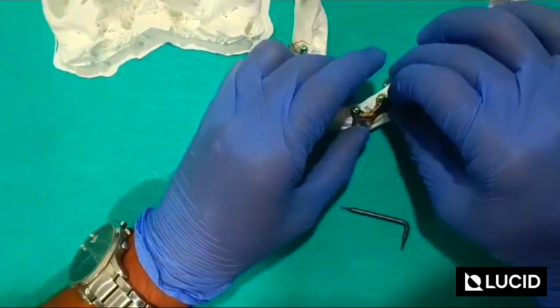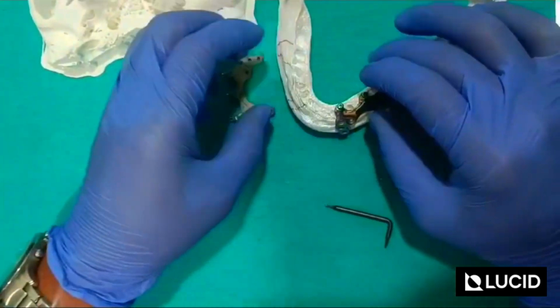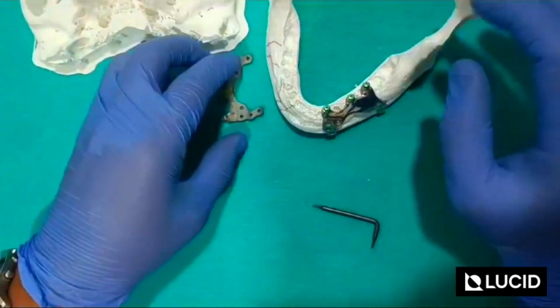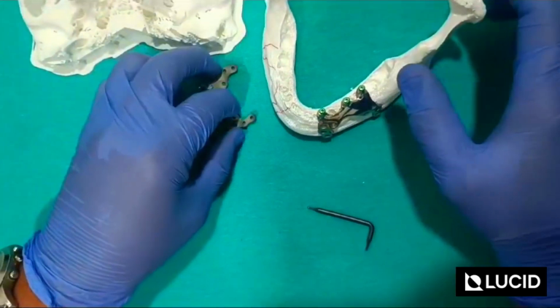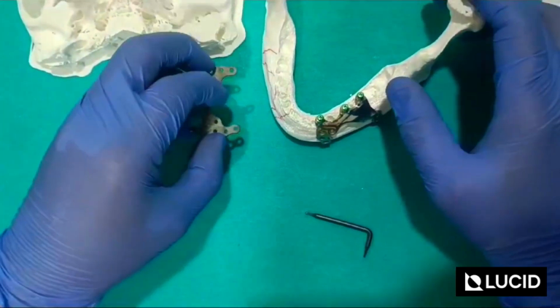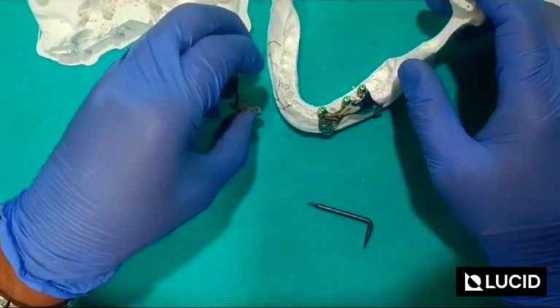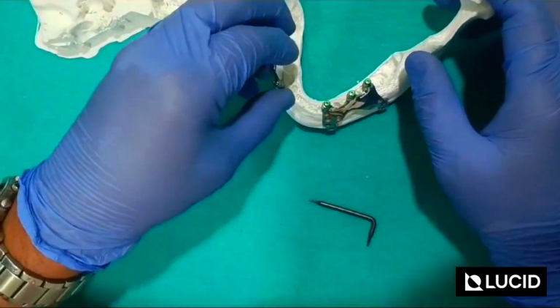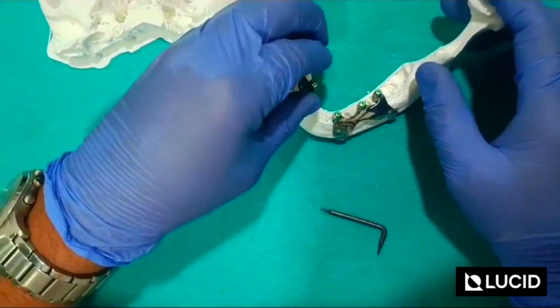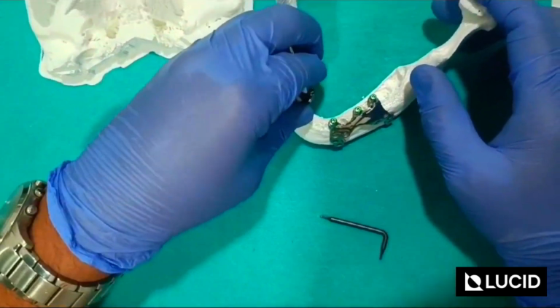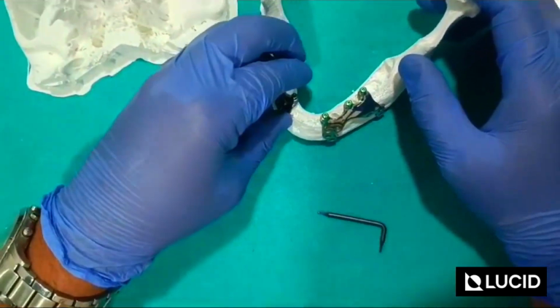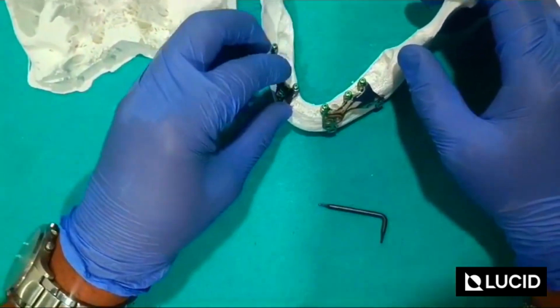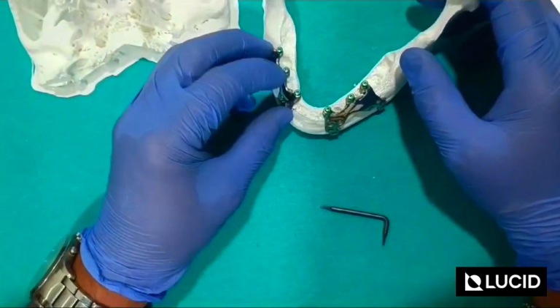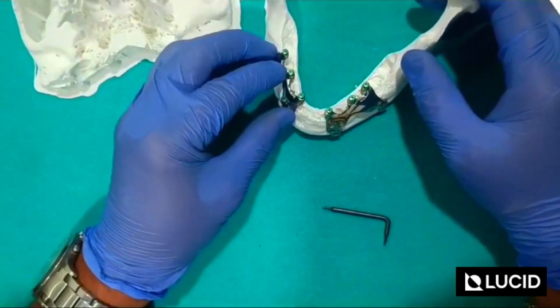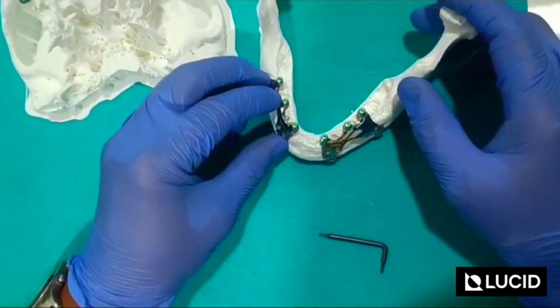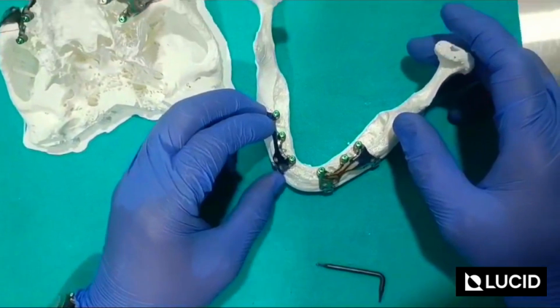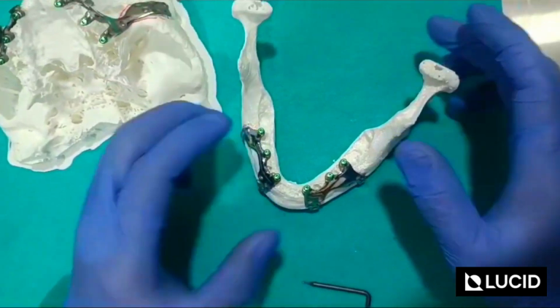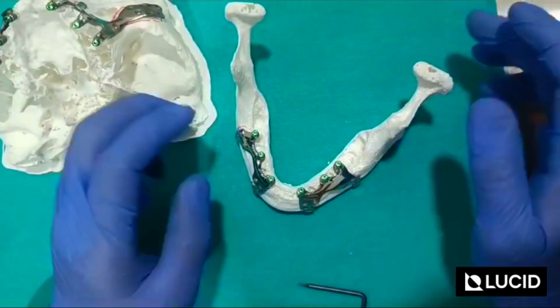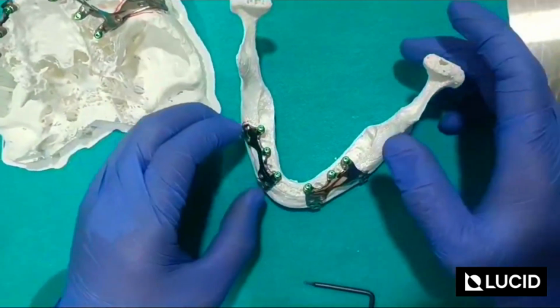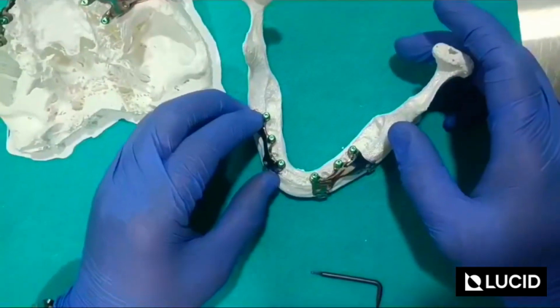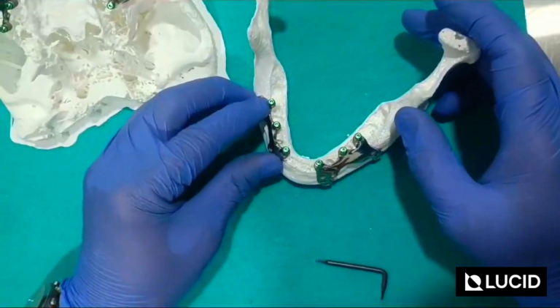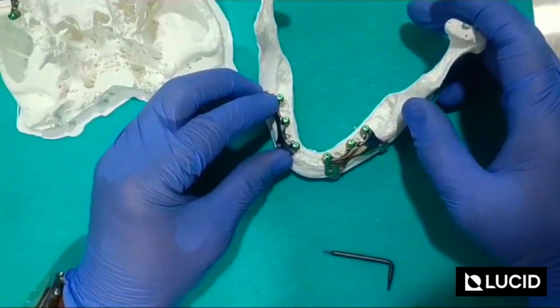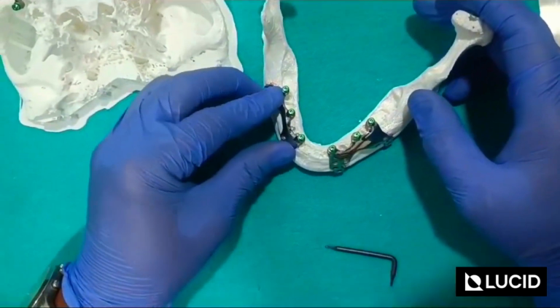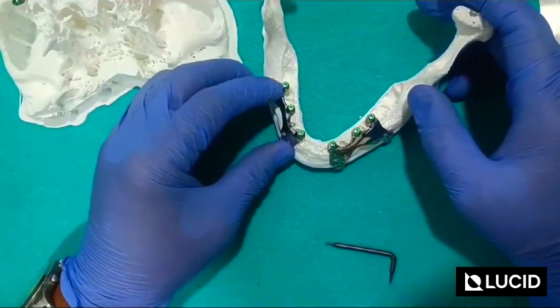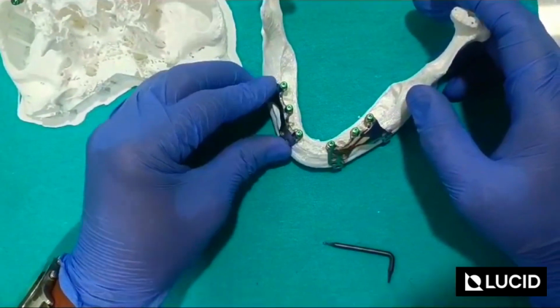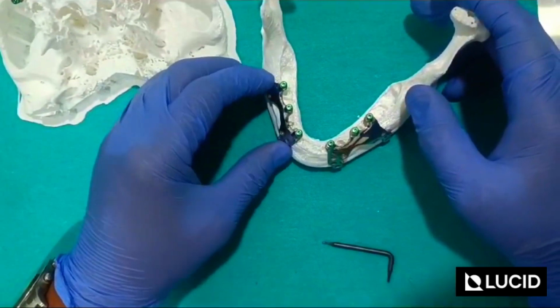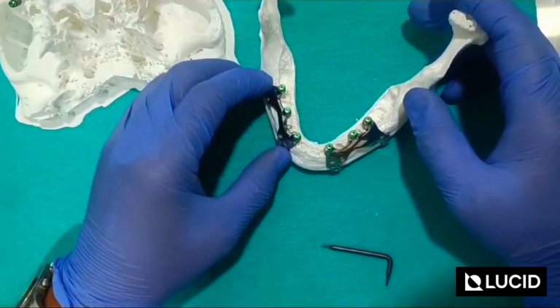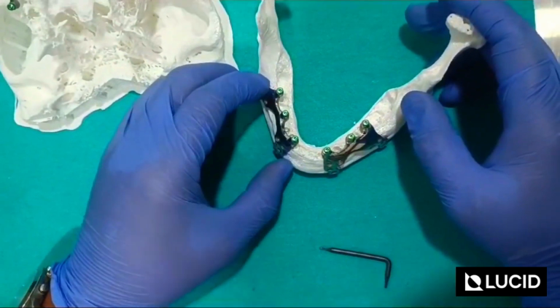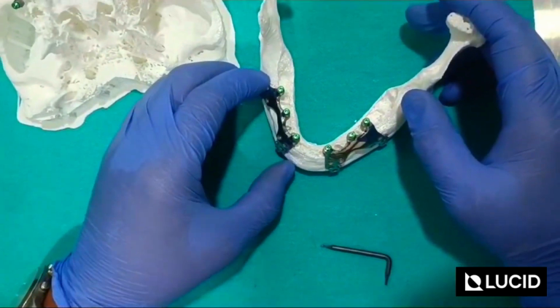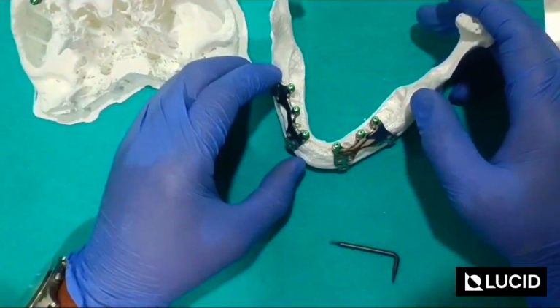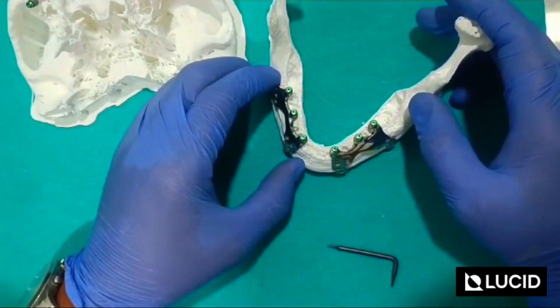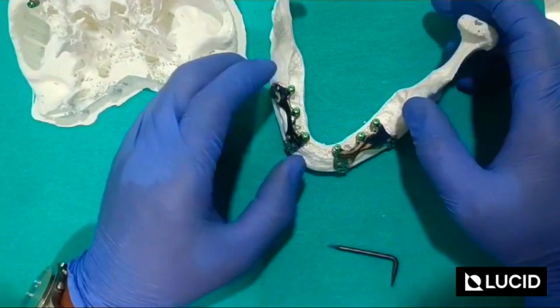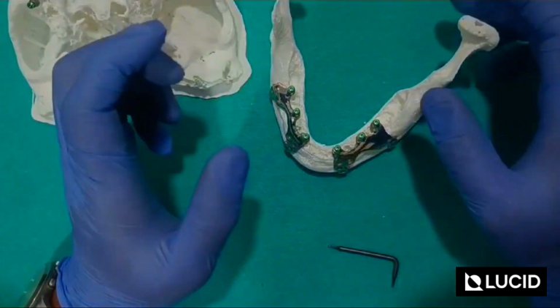All the cover screws are fitted inside. At the time of dental restoration, what you have to do is take out the cover screw, use a multi-unit ostium abutment, and then you can proceed with the dental rehabilitation.